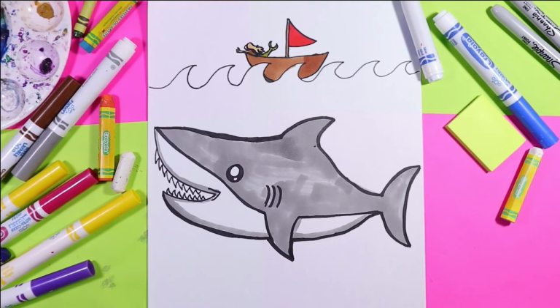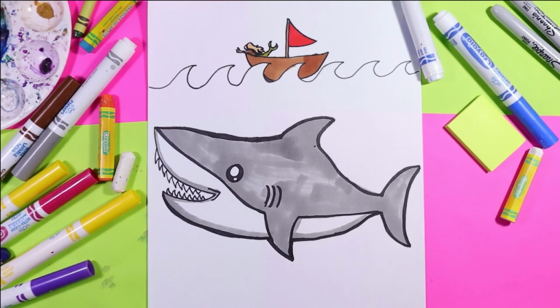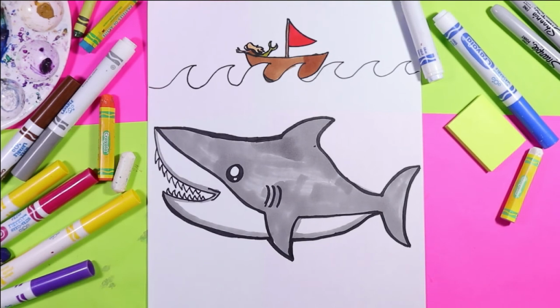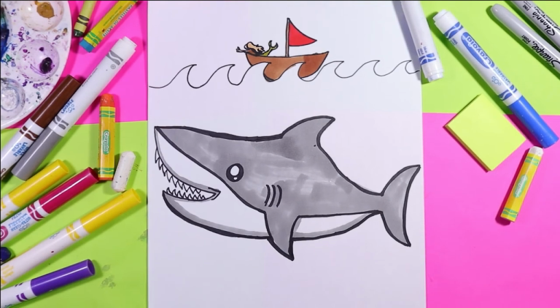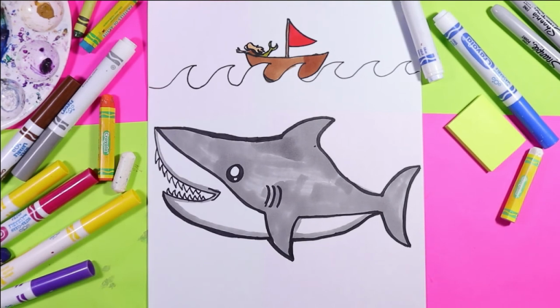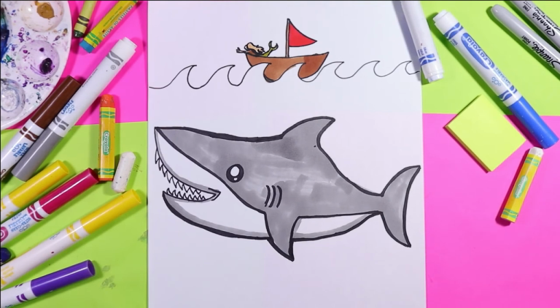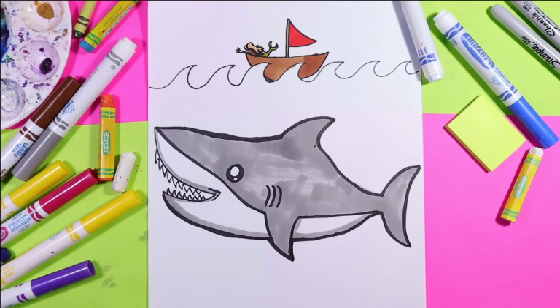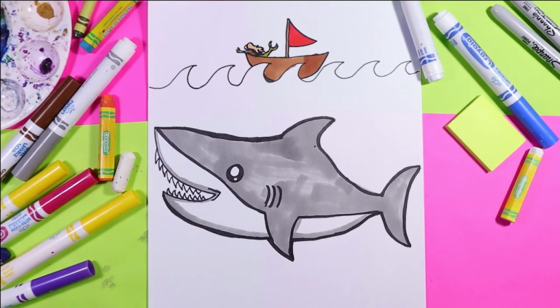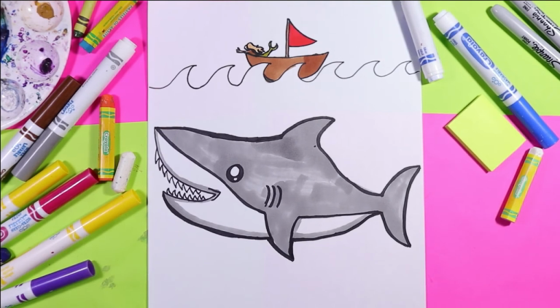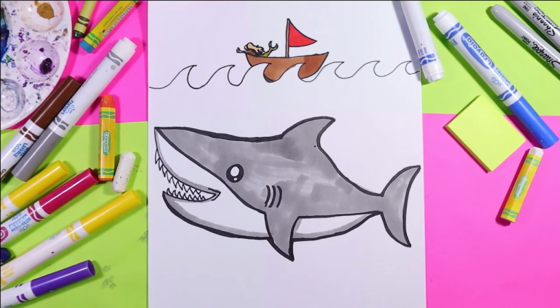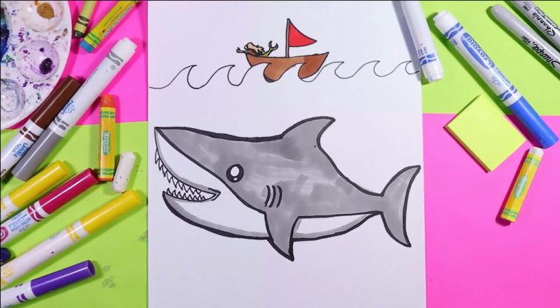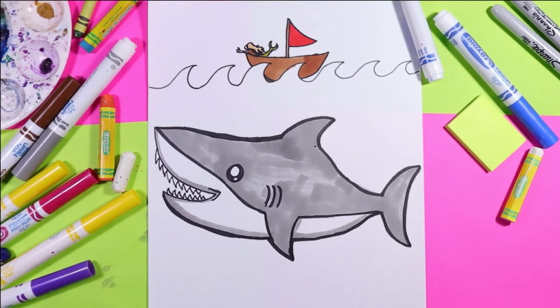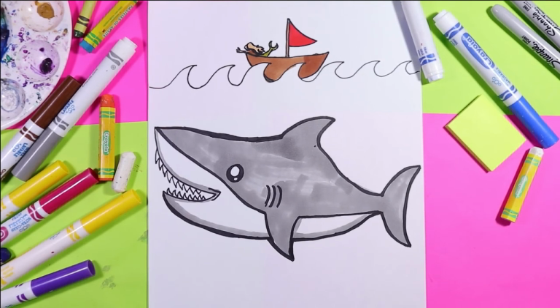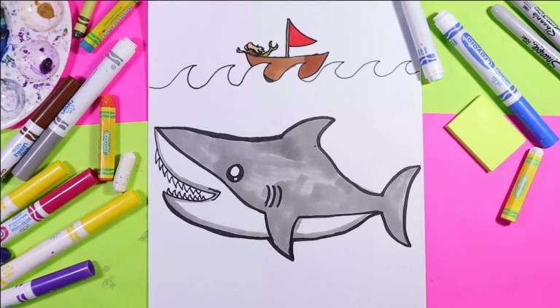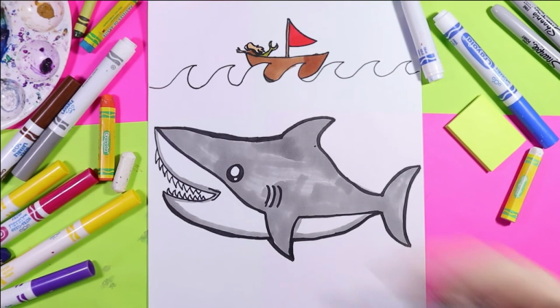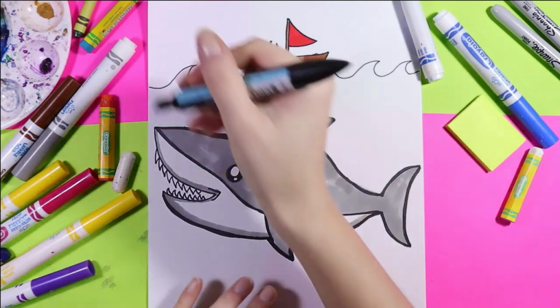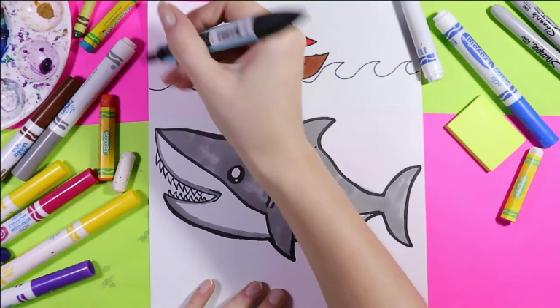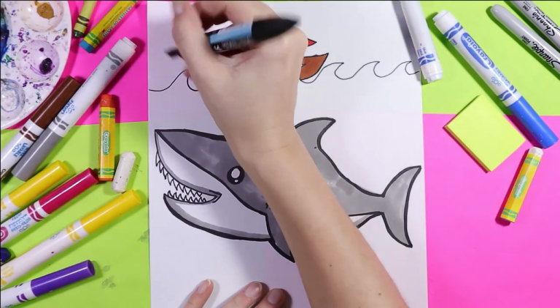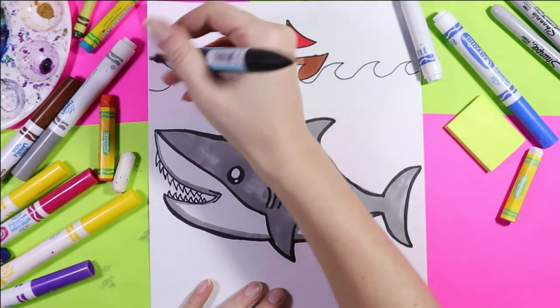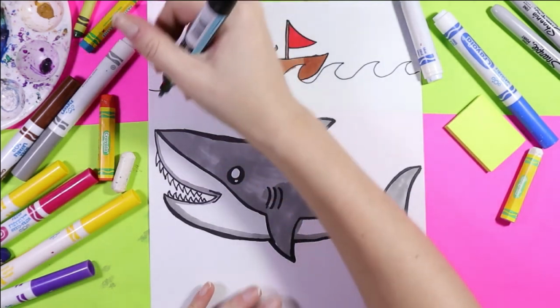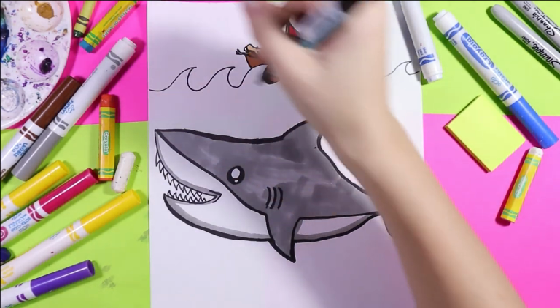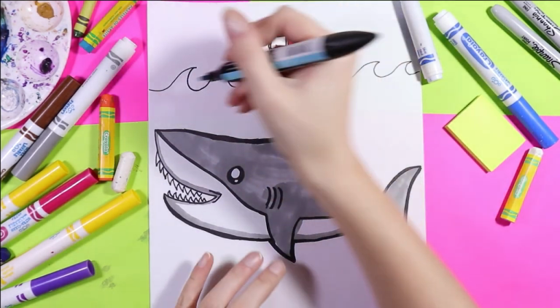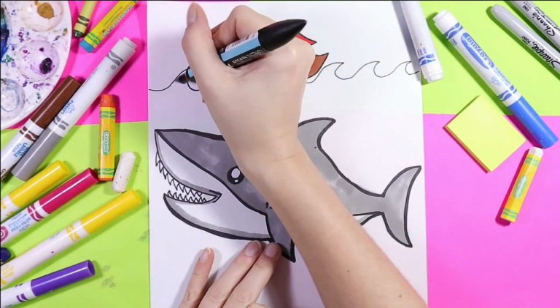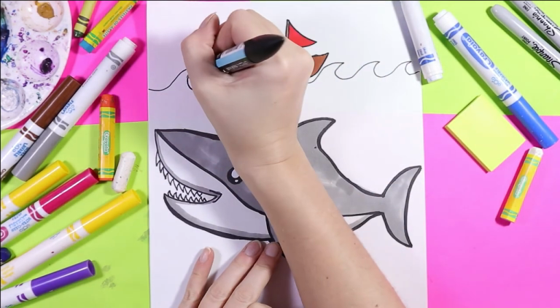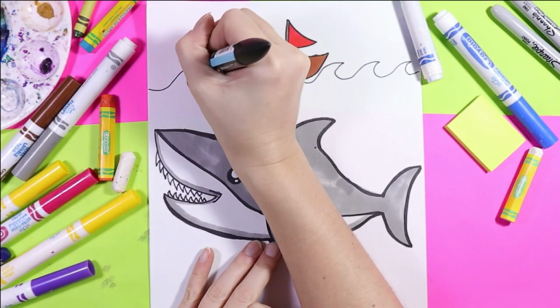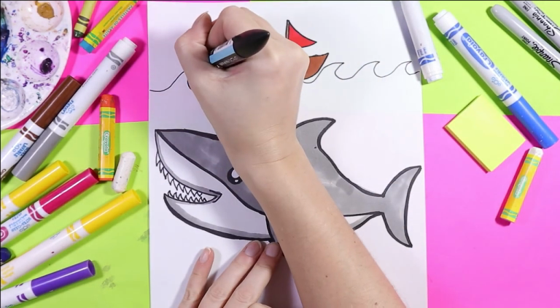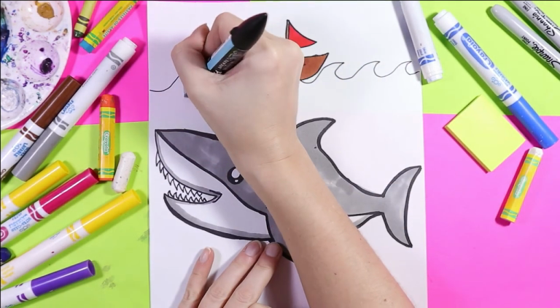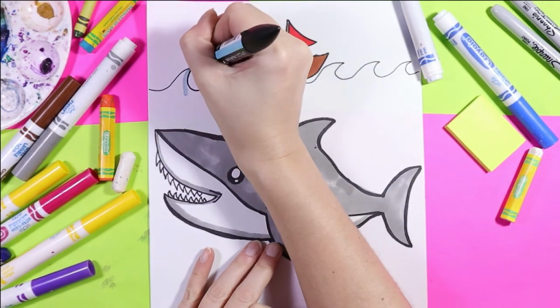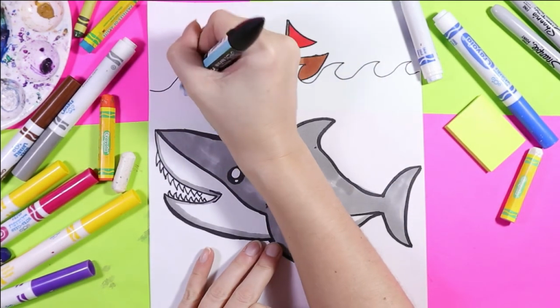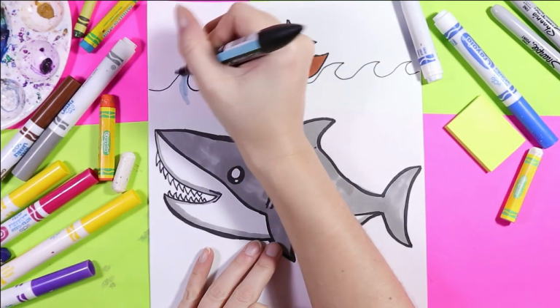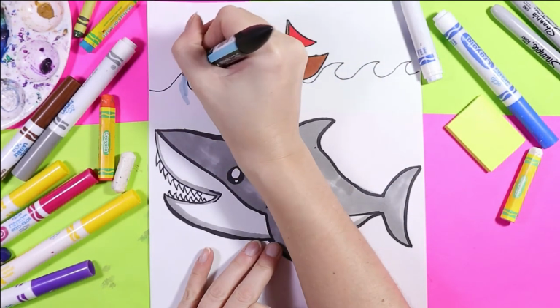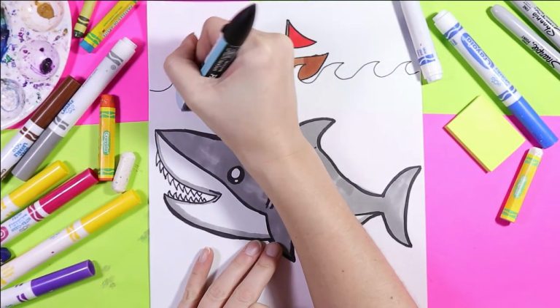And finally we can grab our blue — I'm not going to color everything, just some of the details.